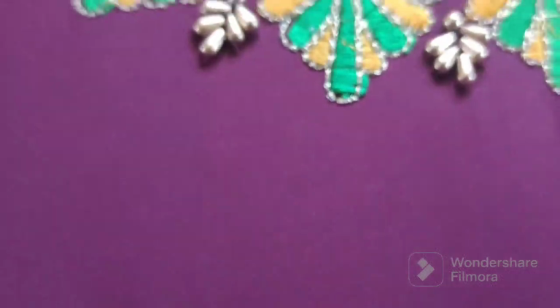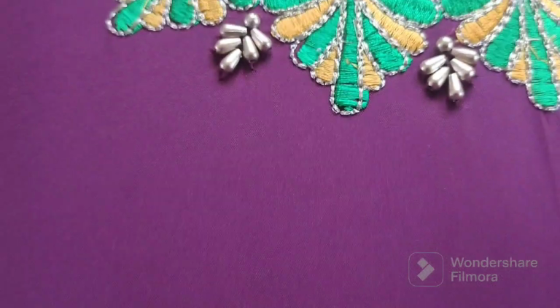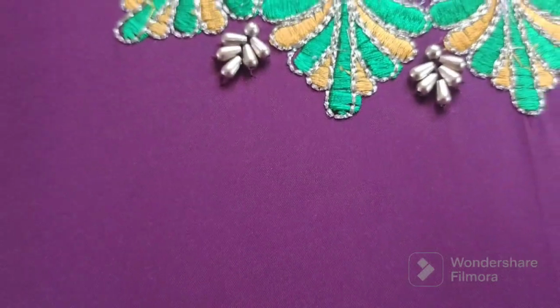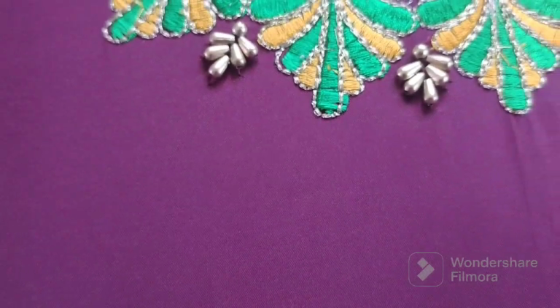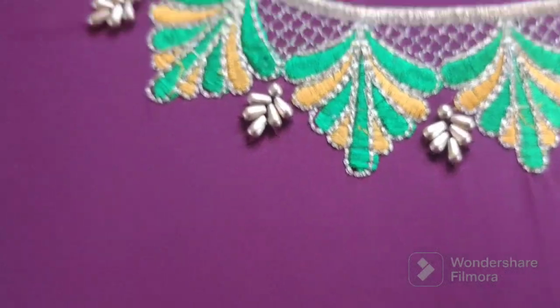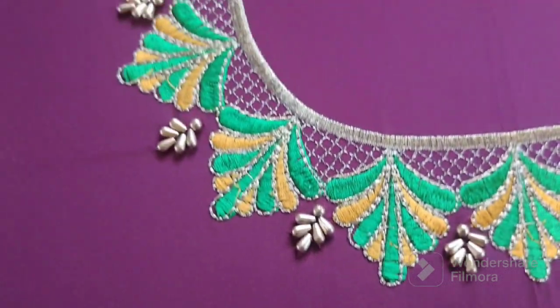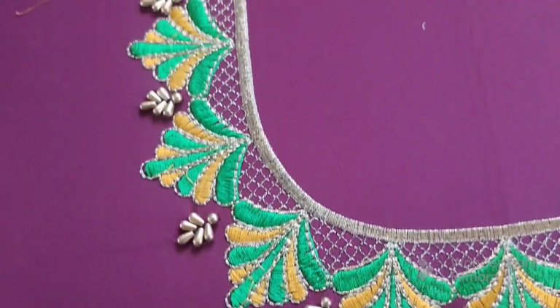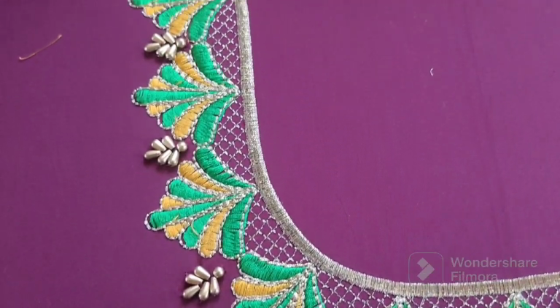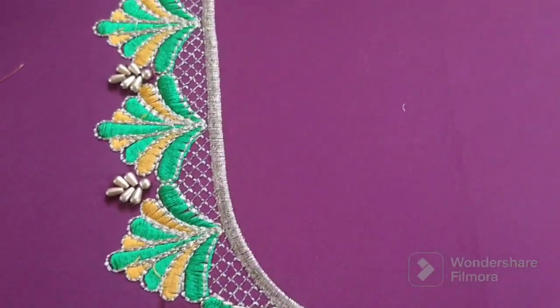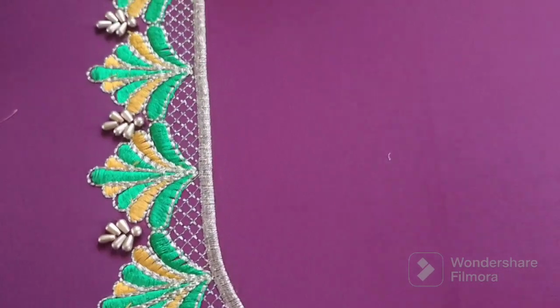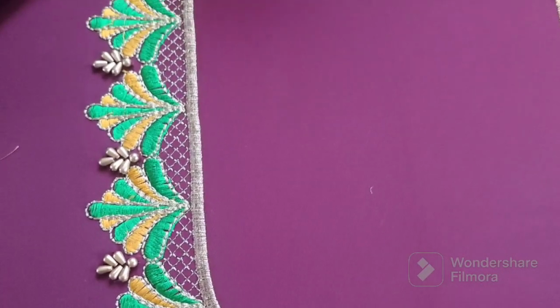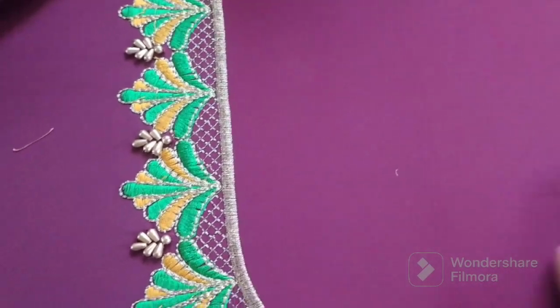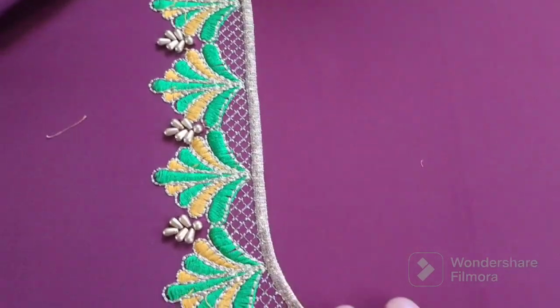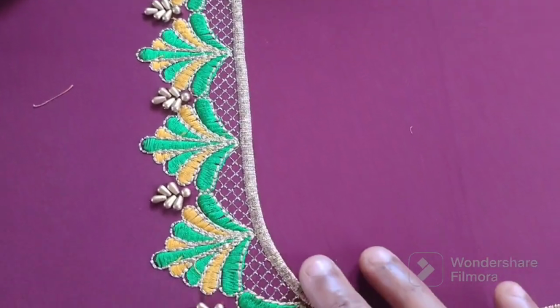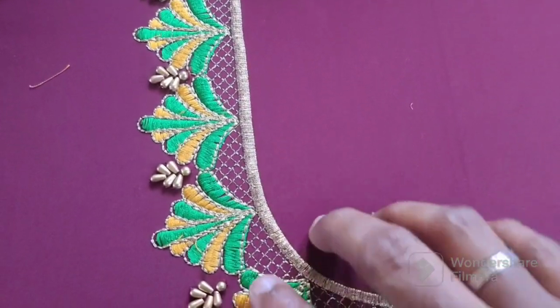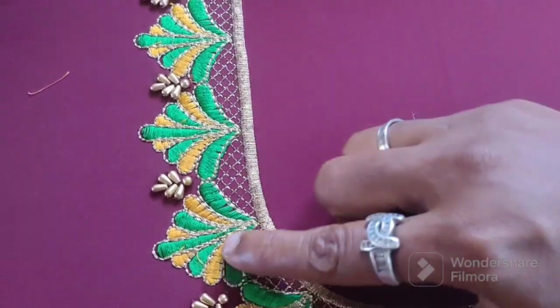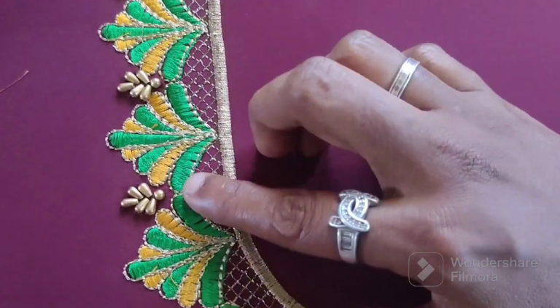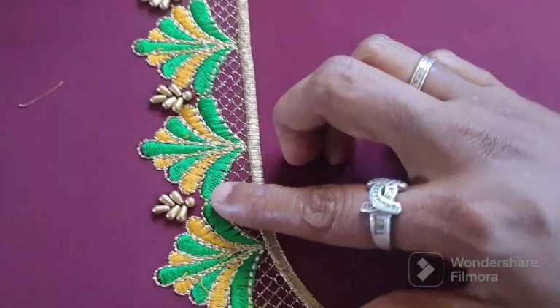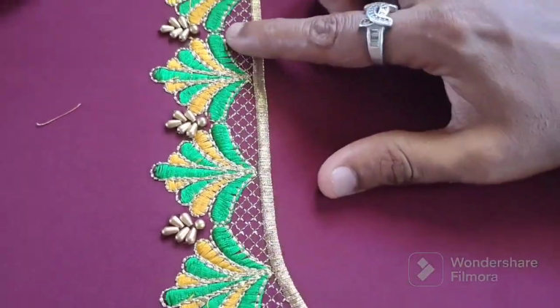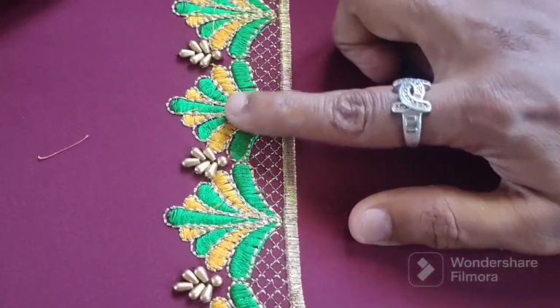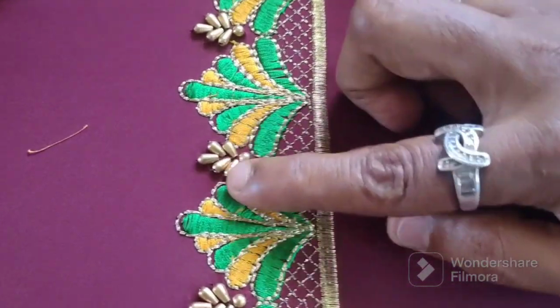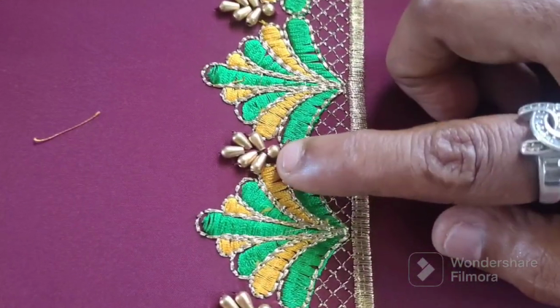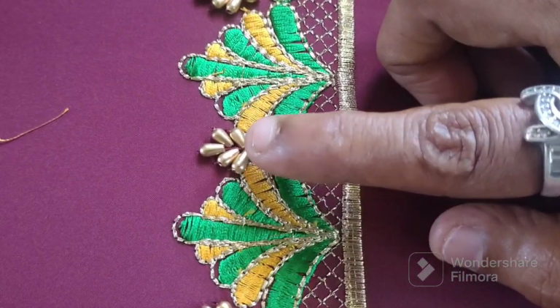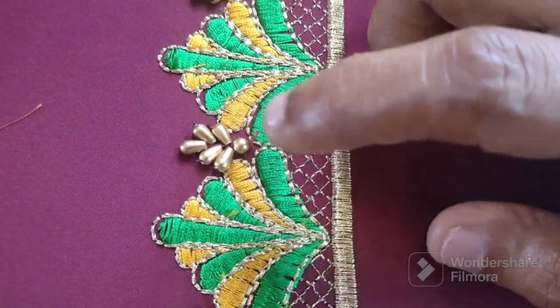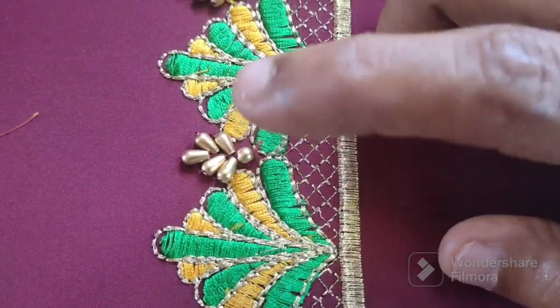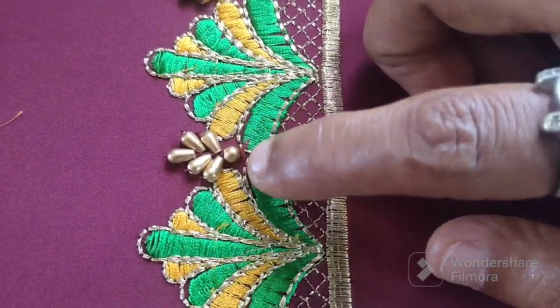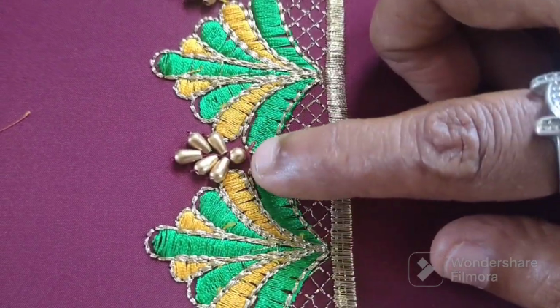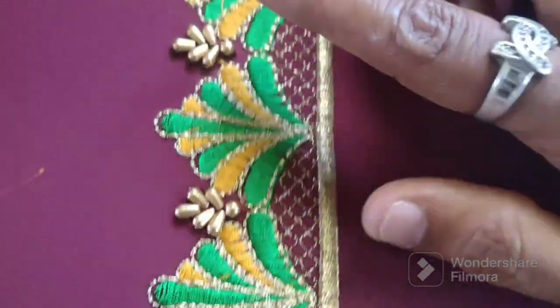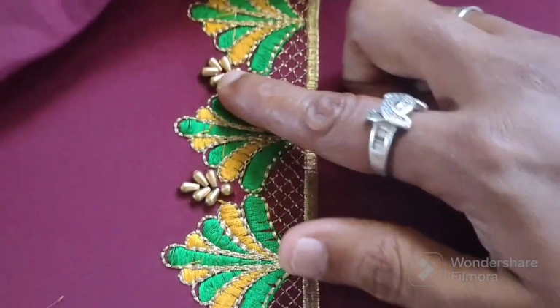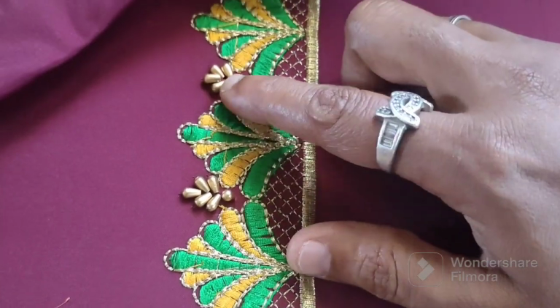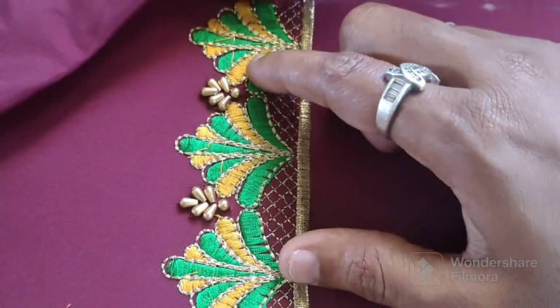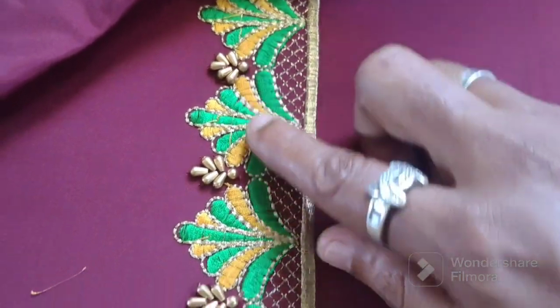Hello friends, welcome back to our channel Mrs. Deeya. We have R-E. R-E is very simple. We have a small motif and a small motif.